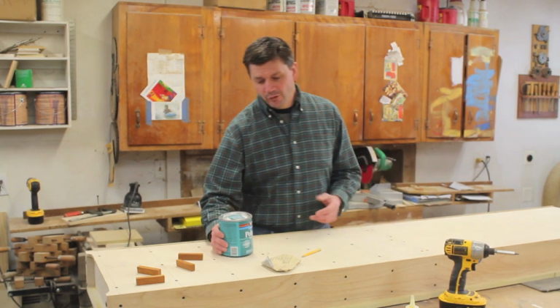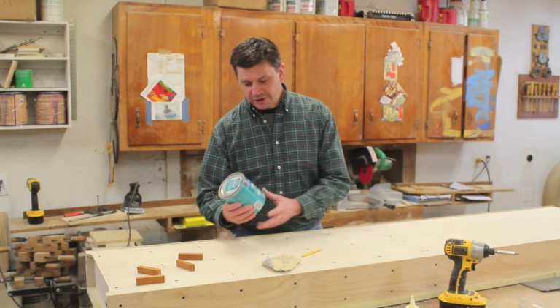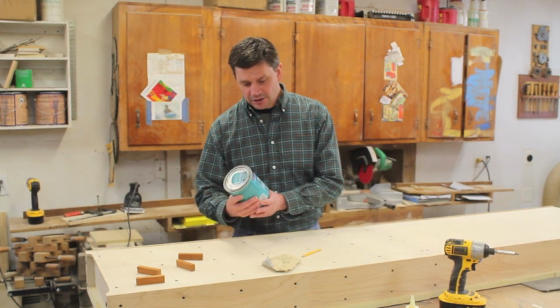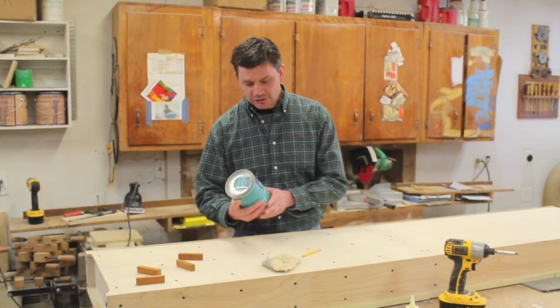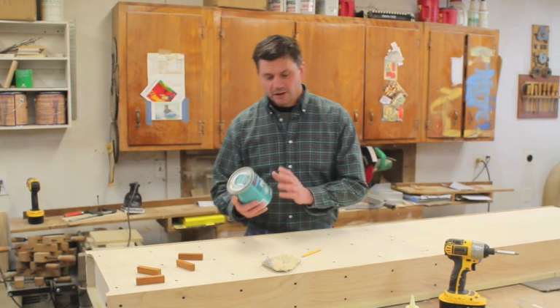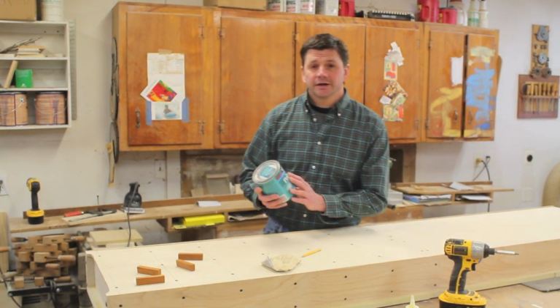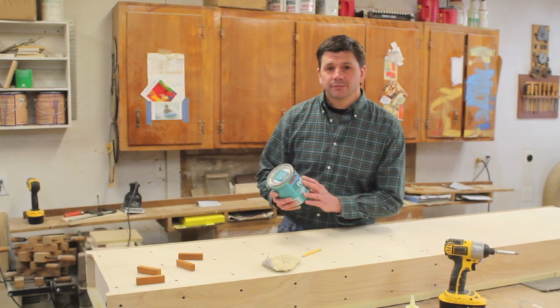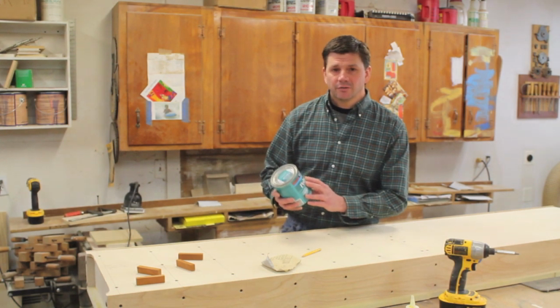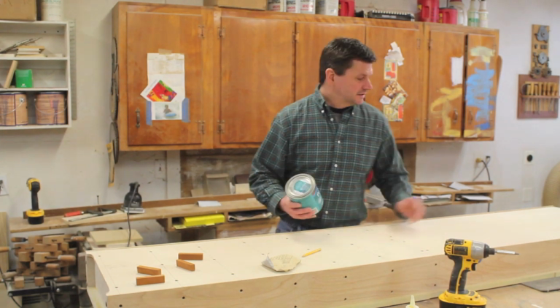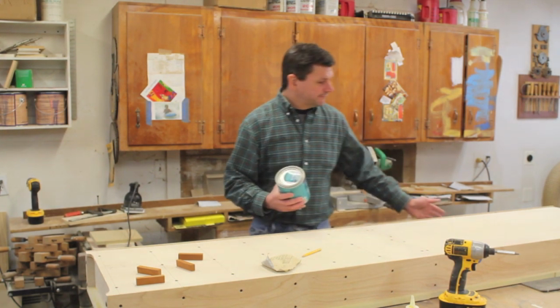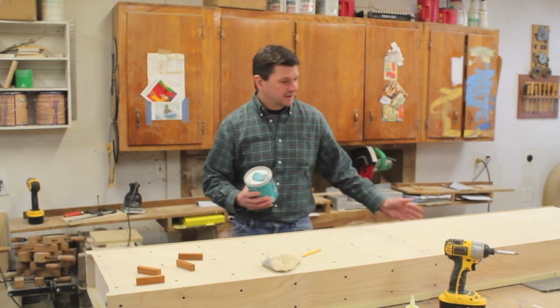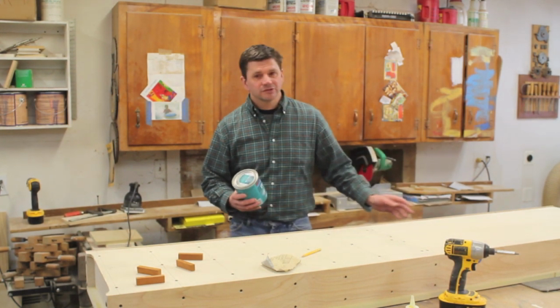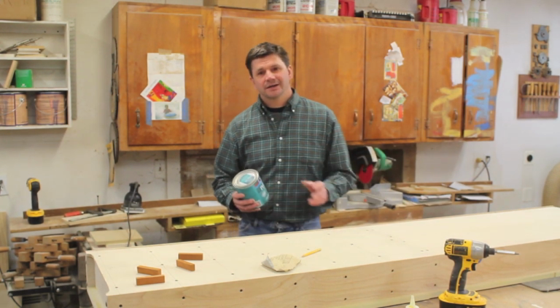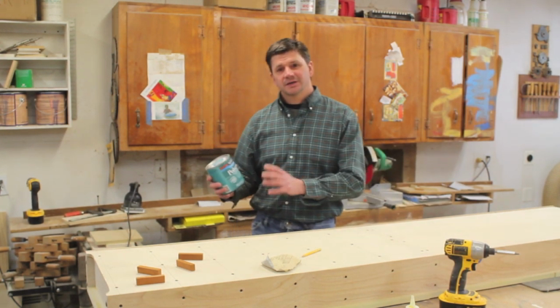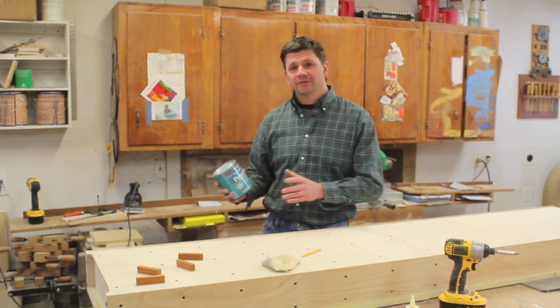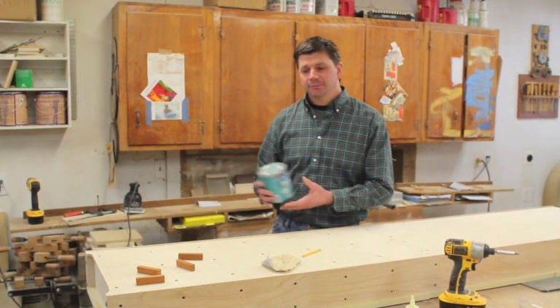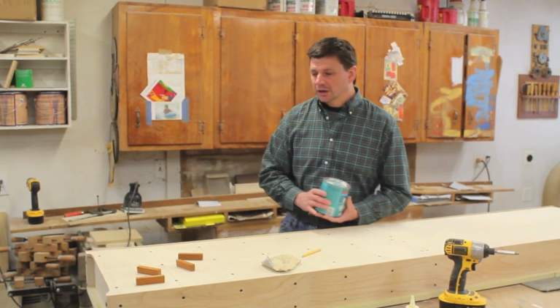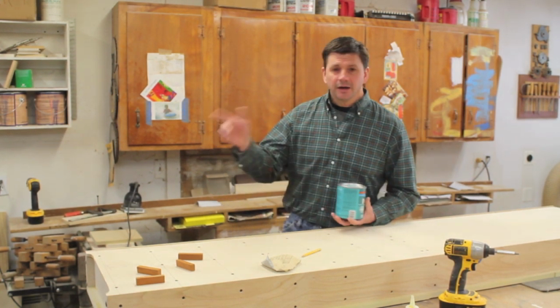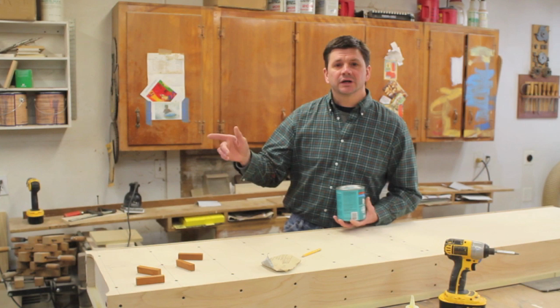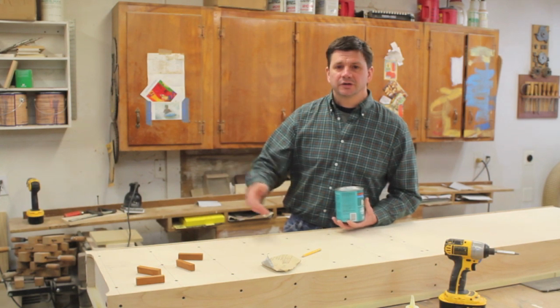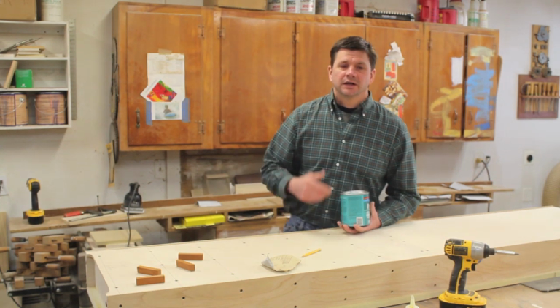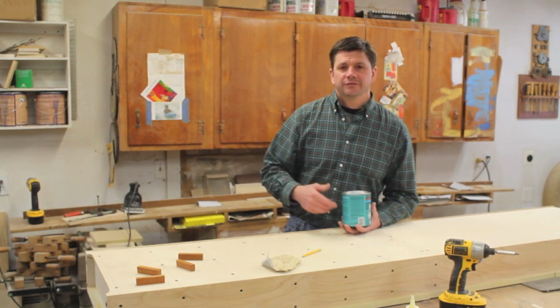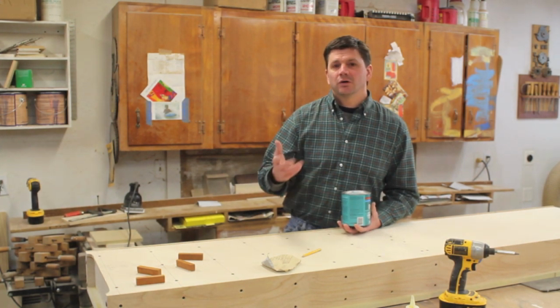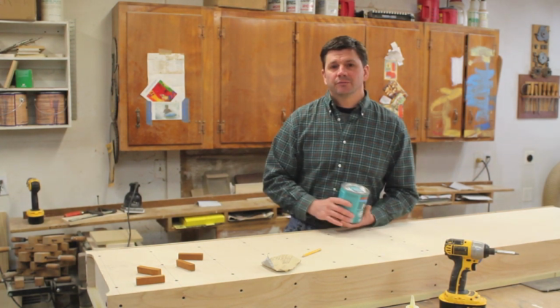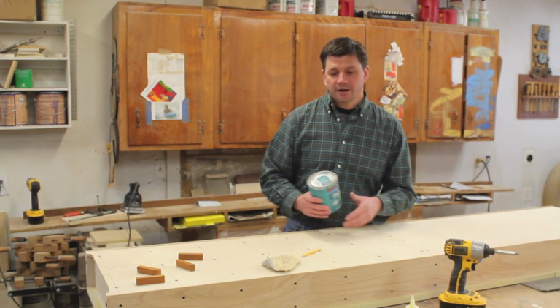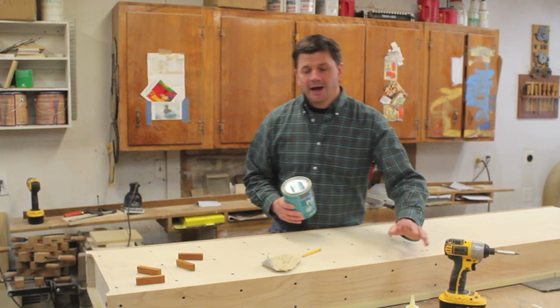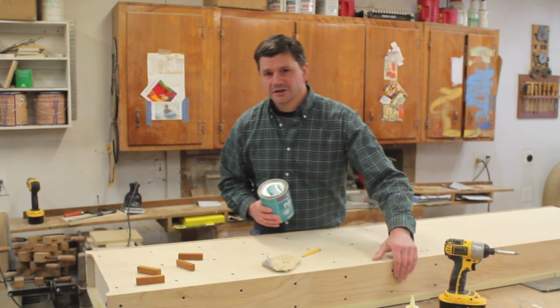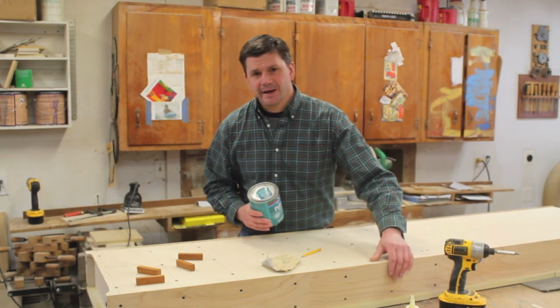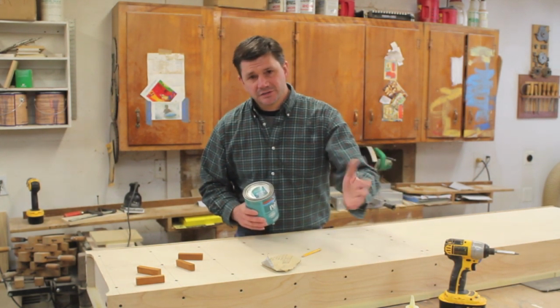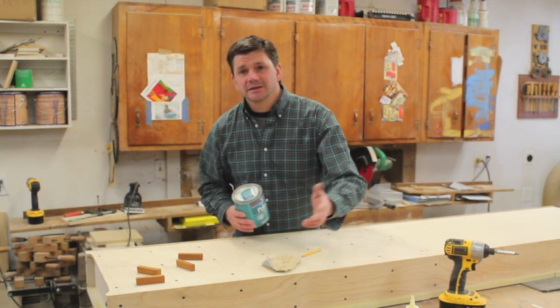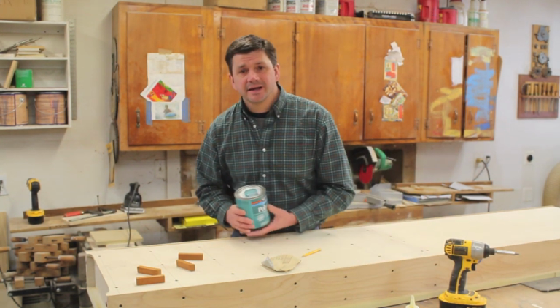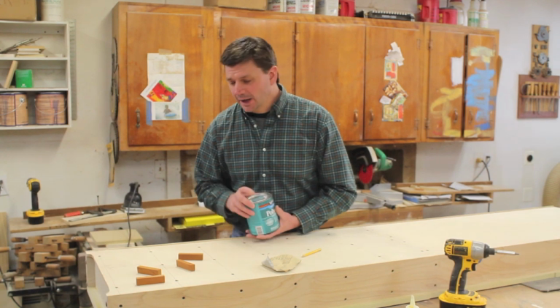For the finish, I used the polyacrylic by Minwax and it's the same finish that I used on the extension cabinet of my table saw. I'll put a link on the screen if you want to know a little bit more about how I finished this cabinet, because it's basically the same steps.